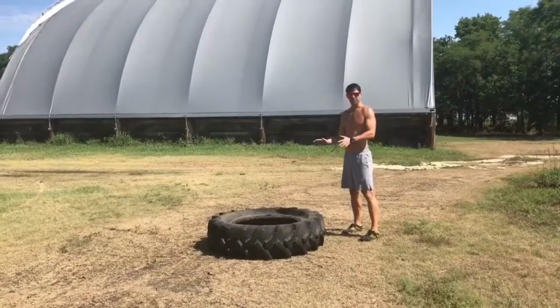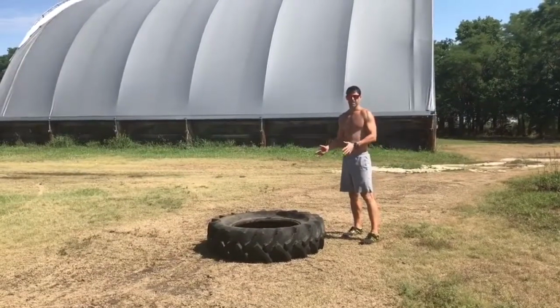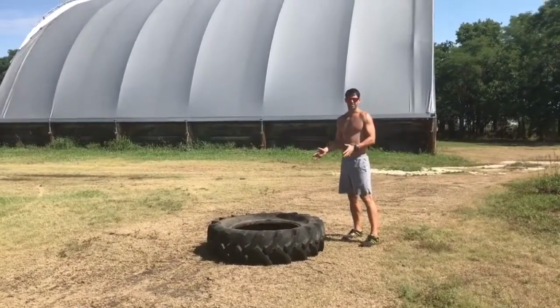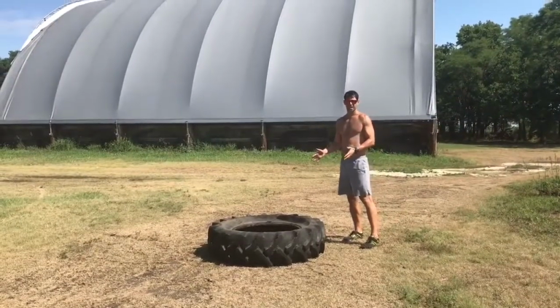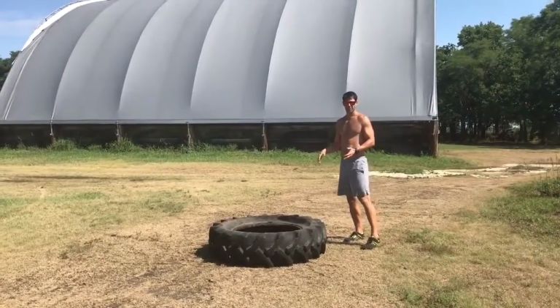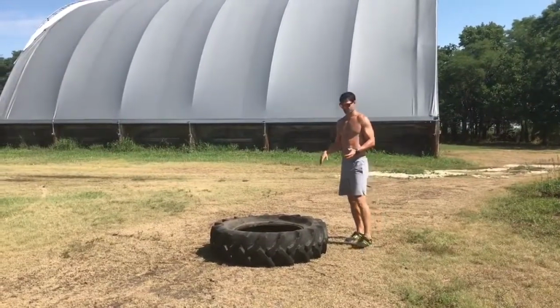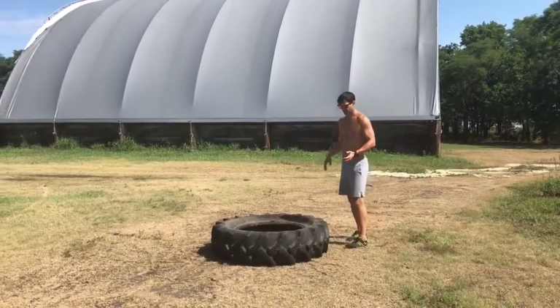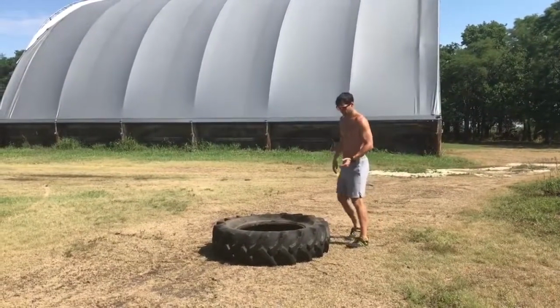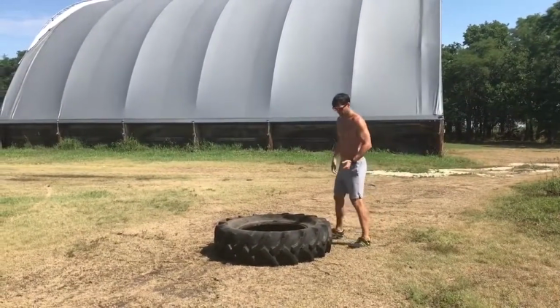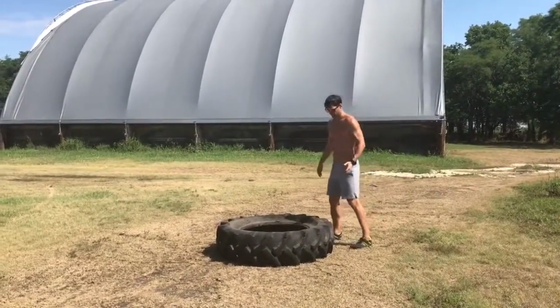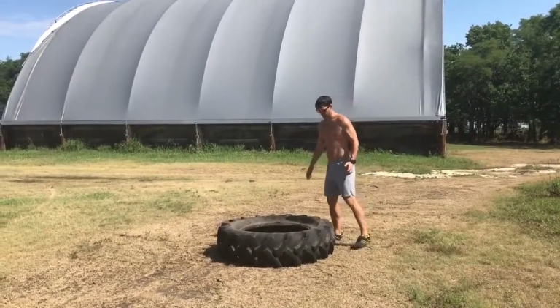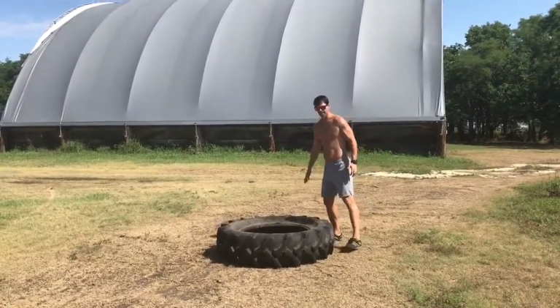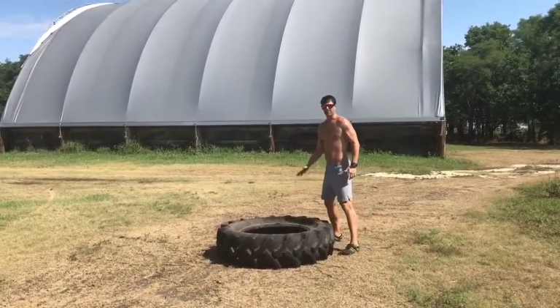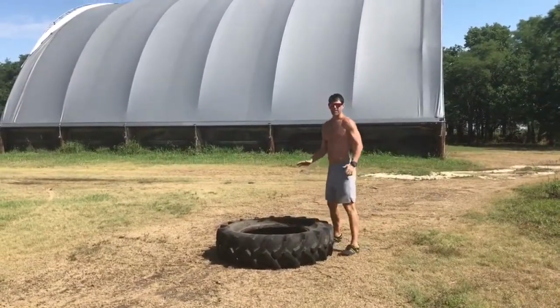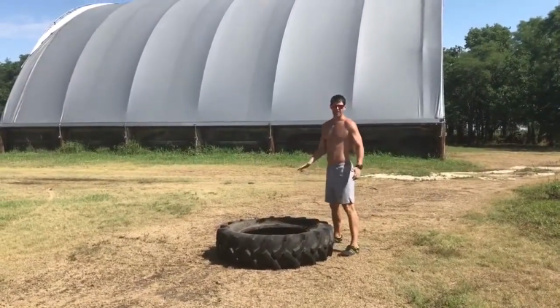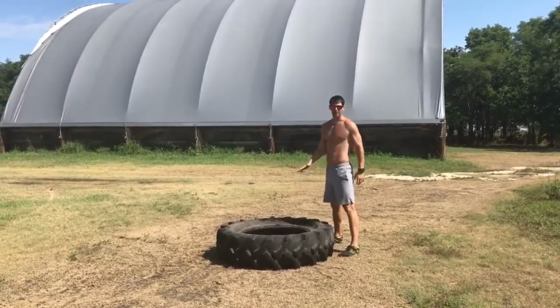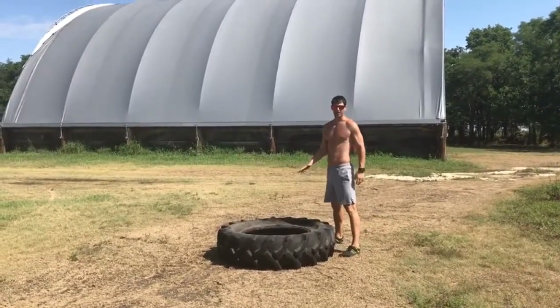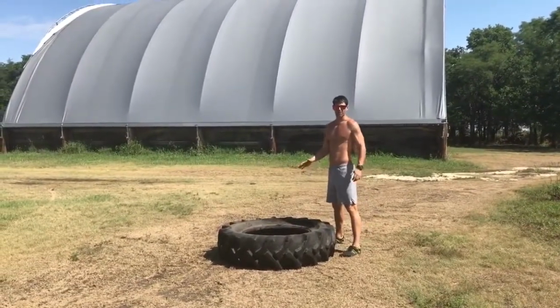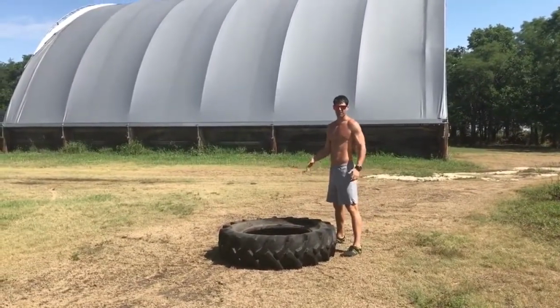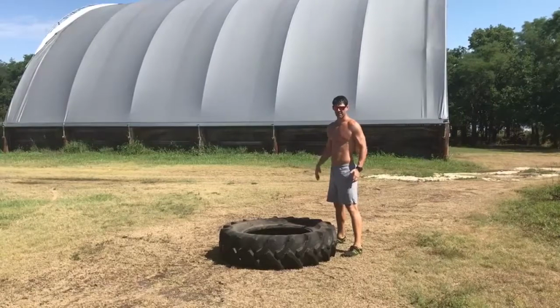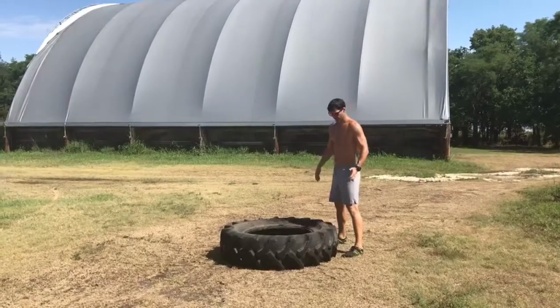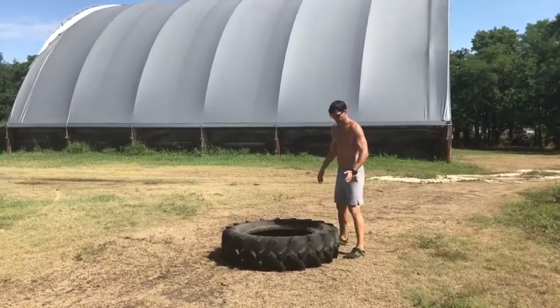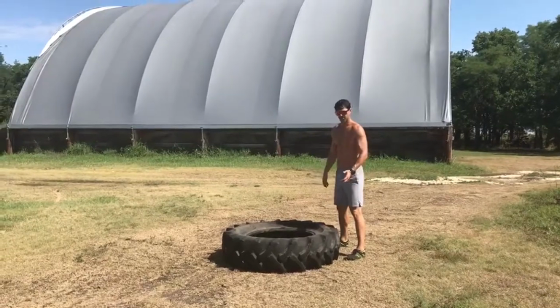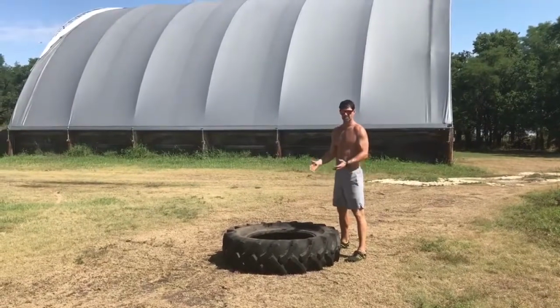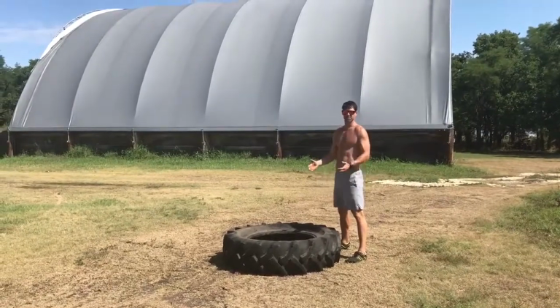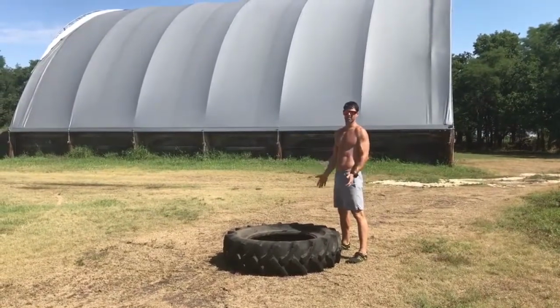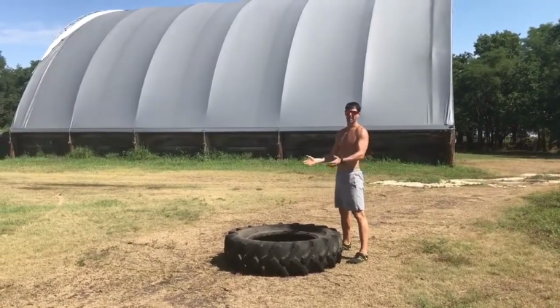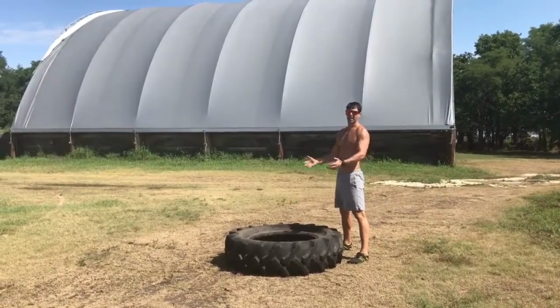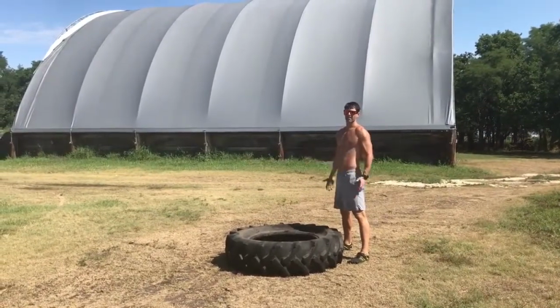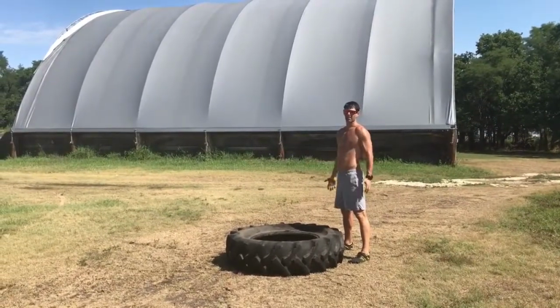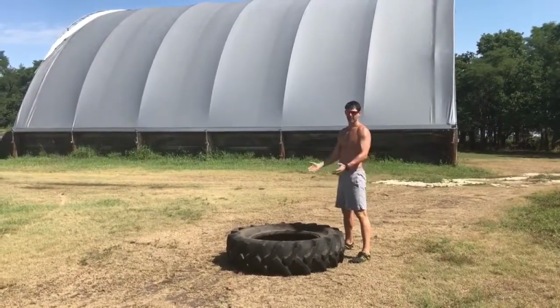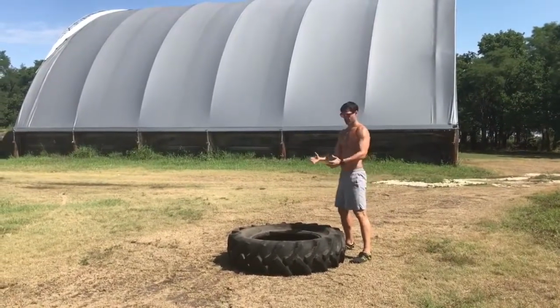Good old-fashioned tire flips here — nothing fancy. Probably about a 40 or 50 pound tire. We're just gonna do a squat and then an overhead throw.